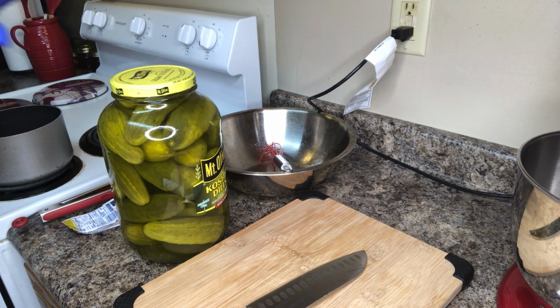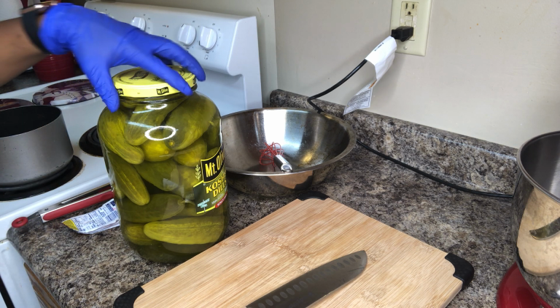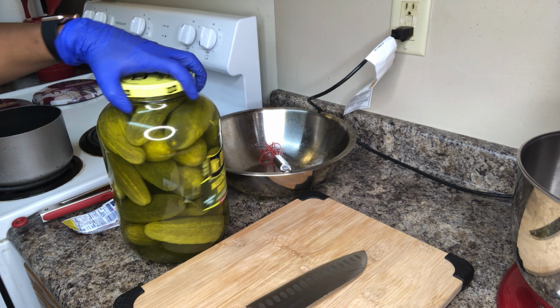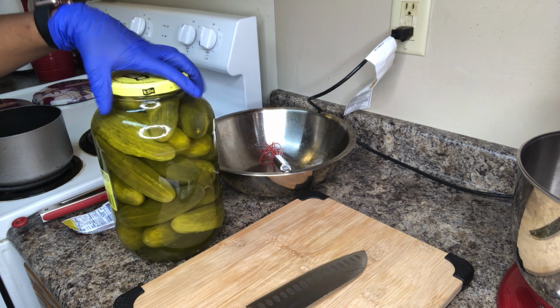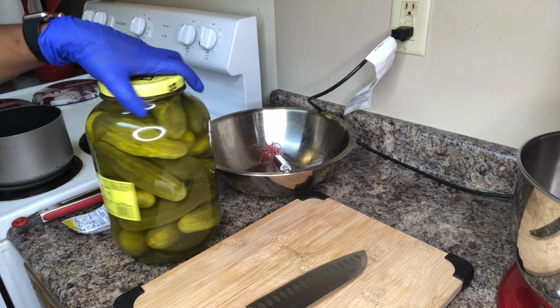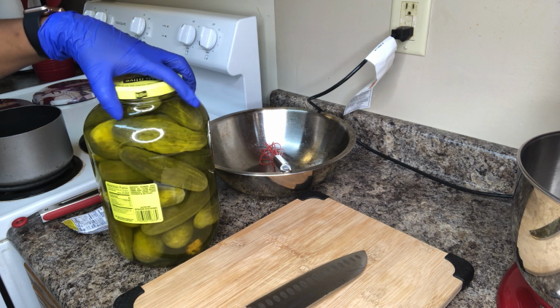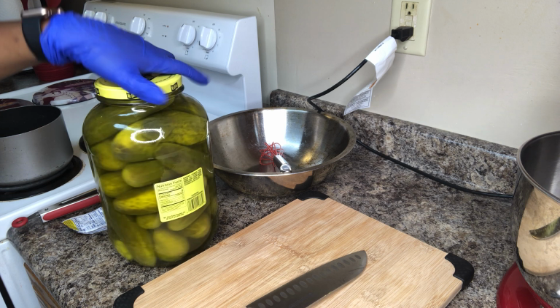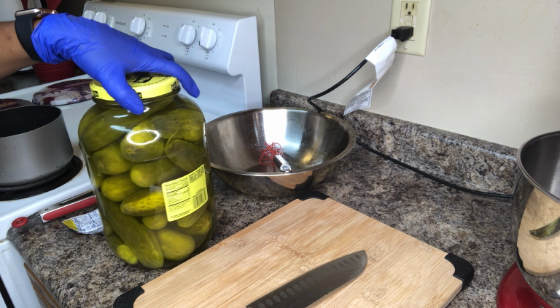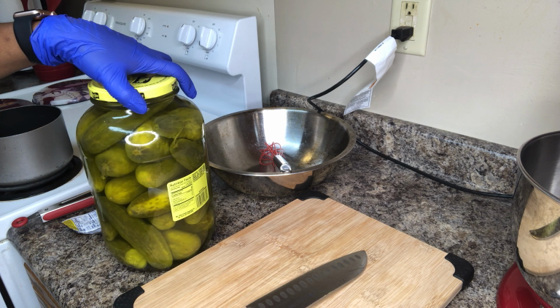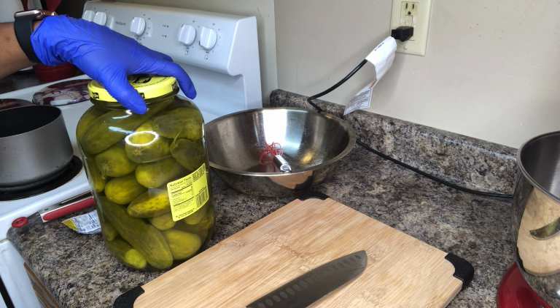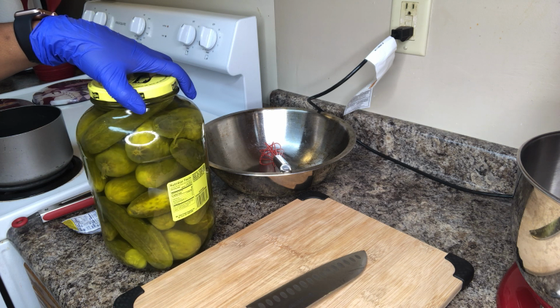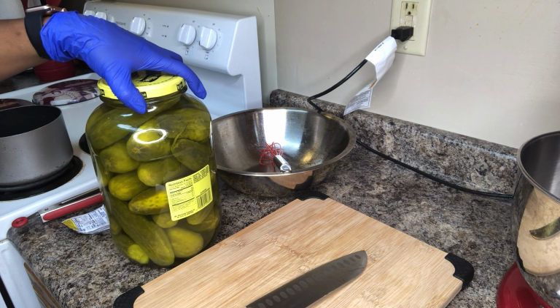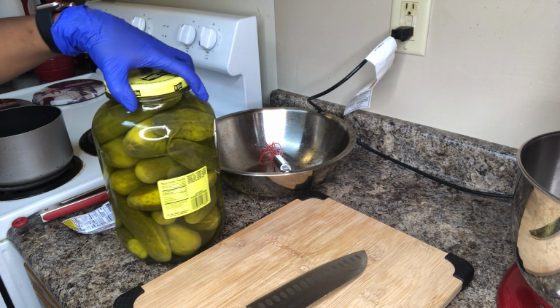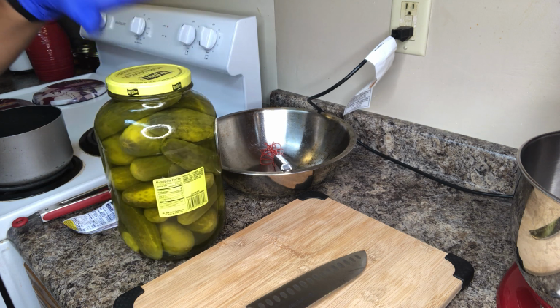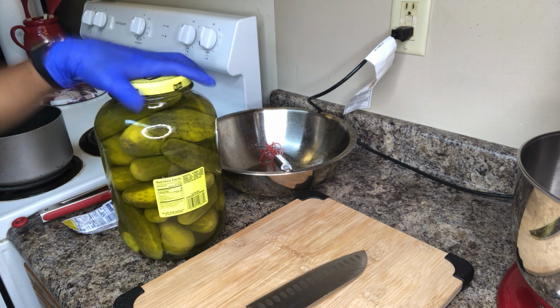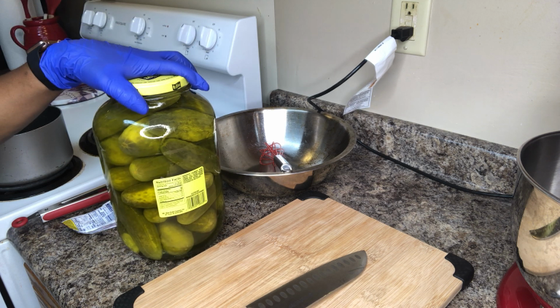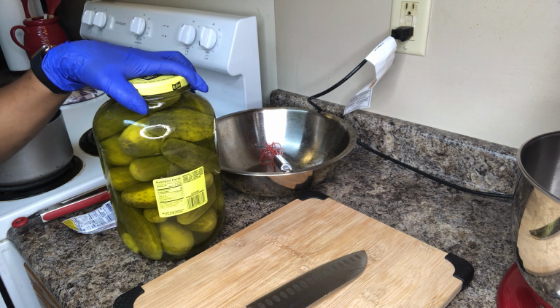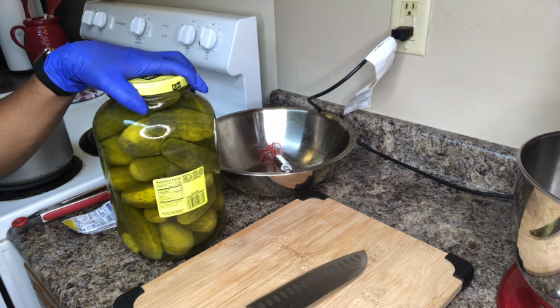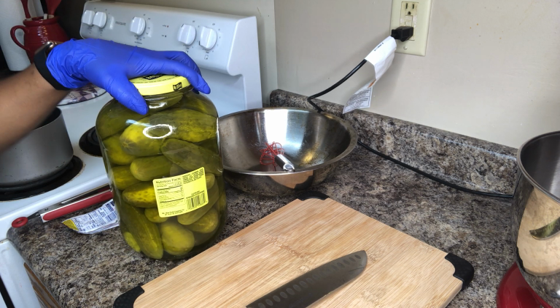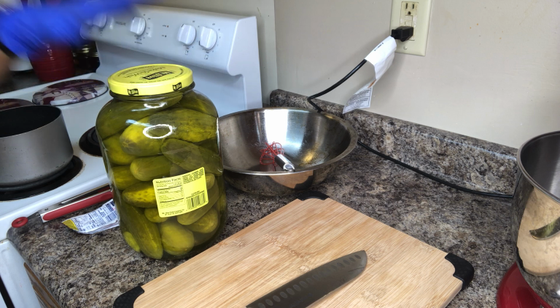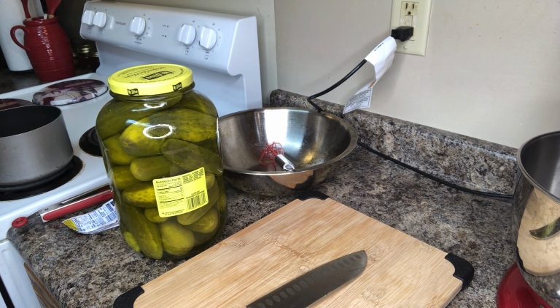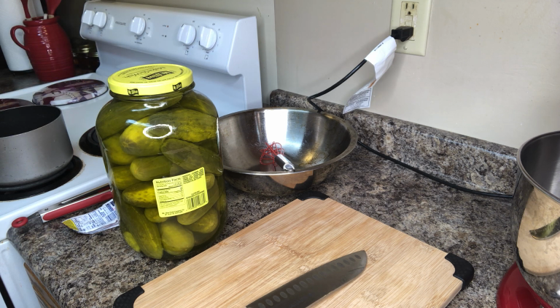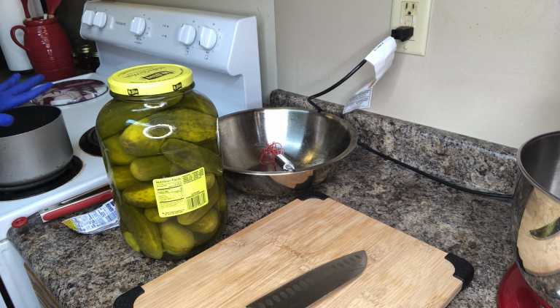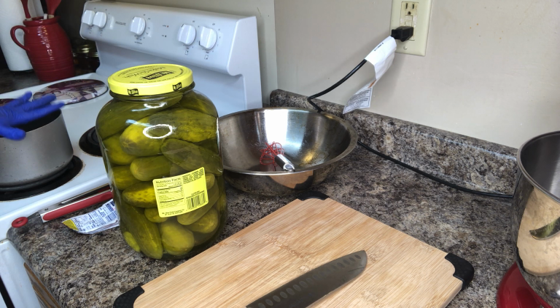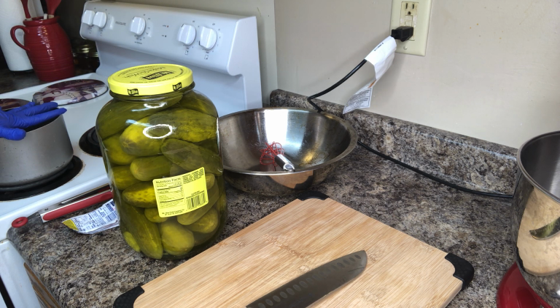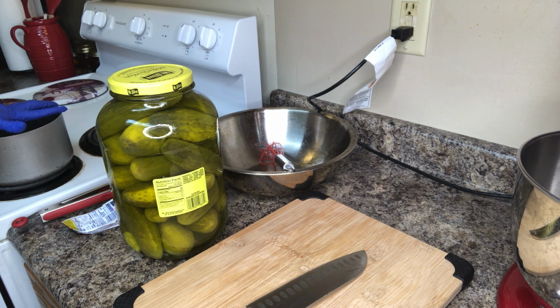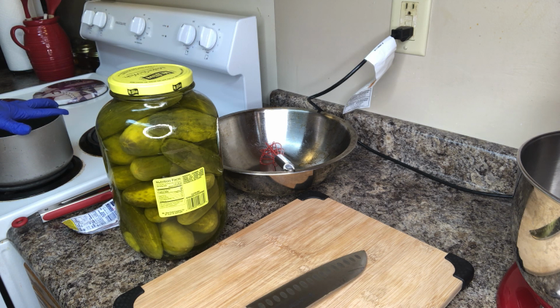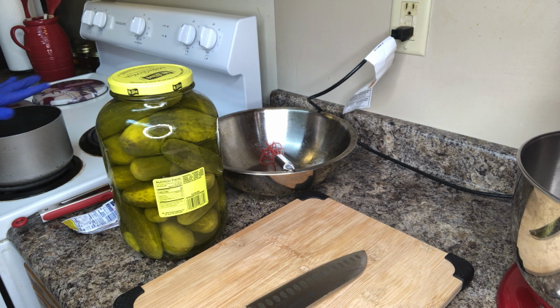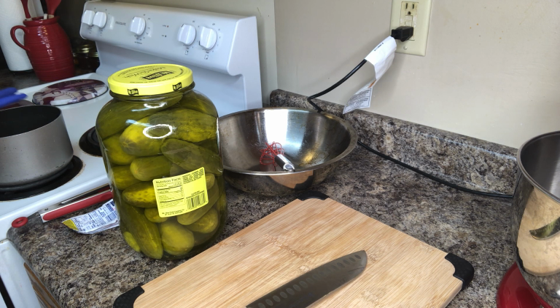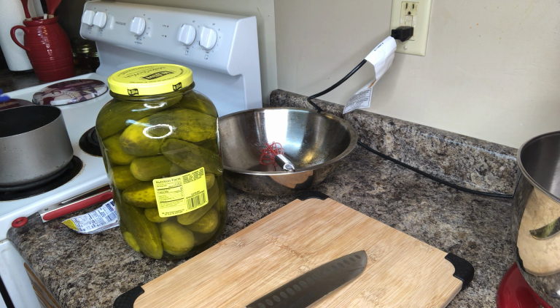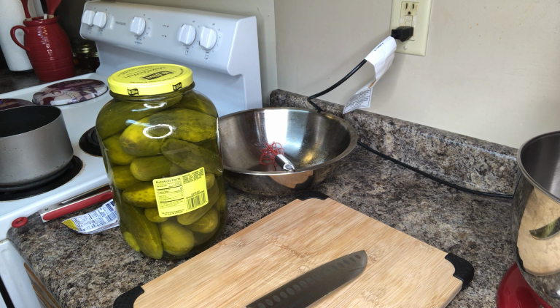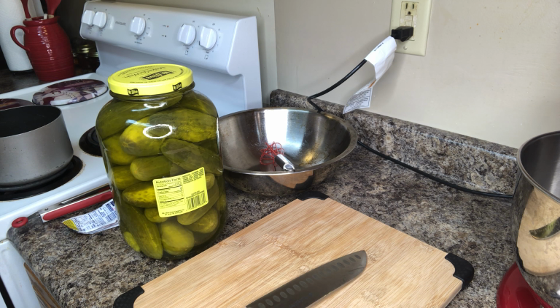I have a jar of 128 ounces, which is one gallon of pickles. I have two cups of sugar in a pot — a saucepan.